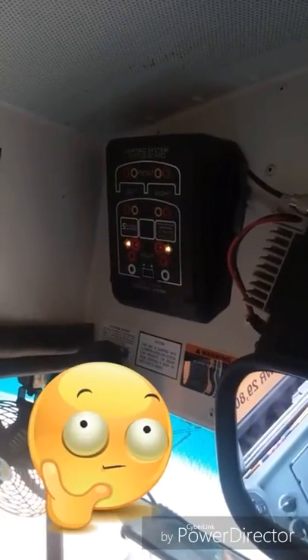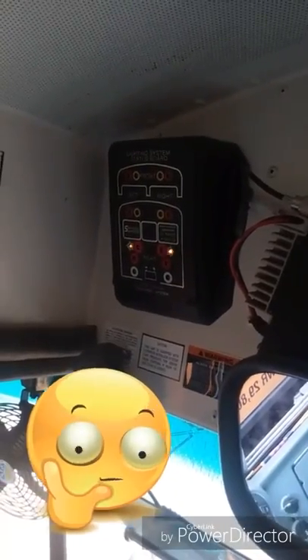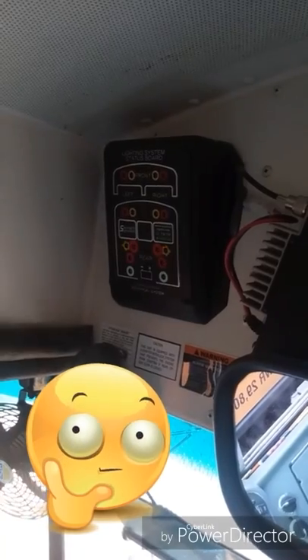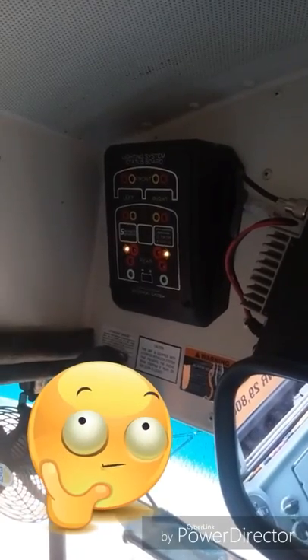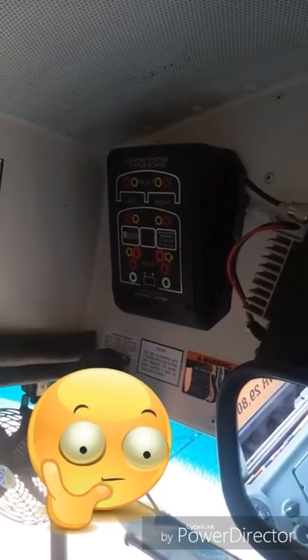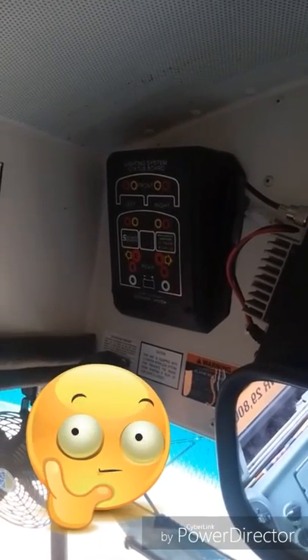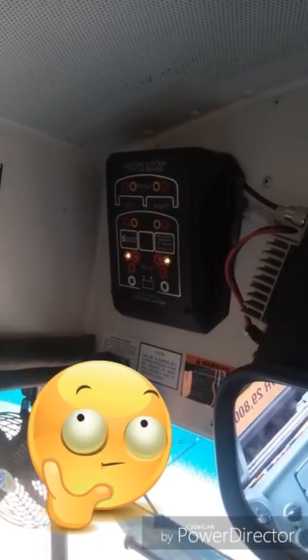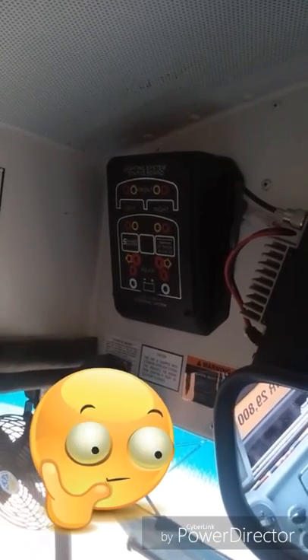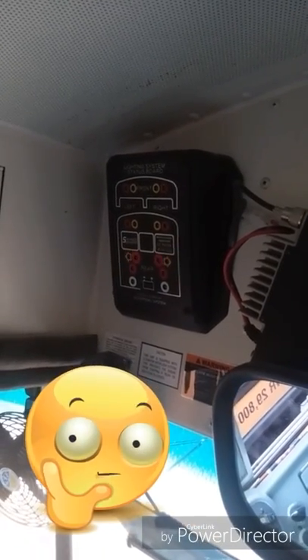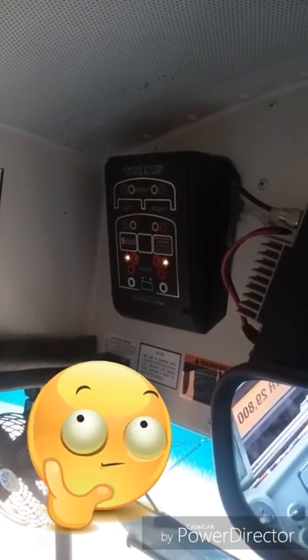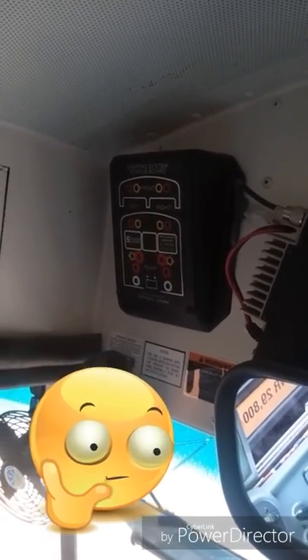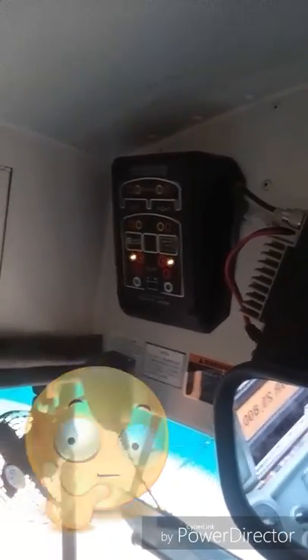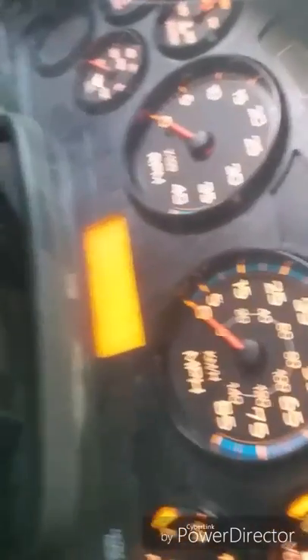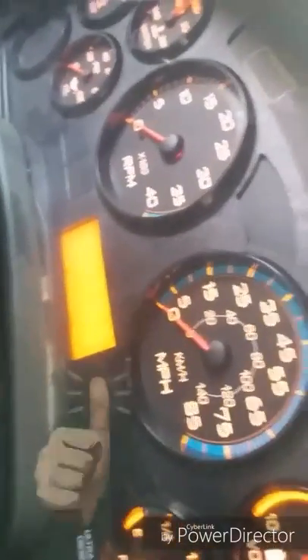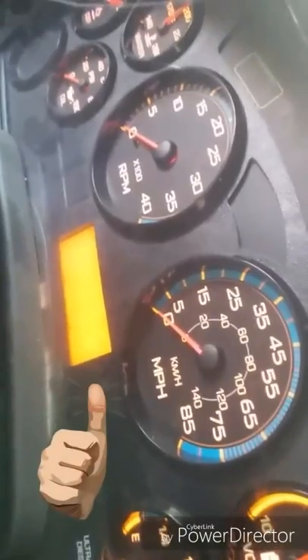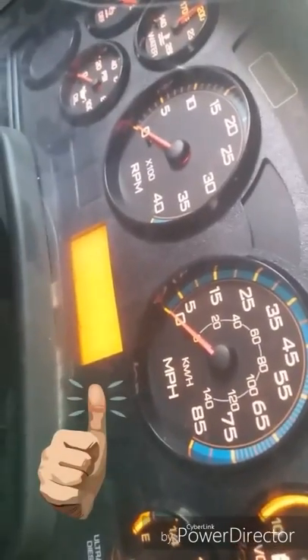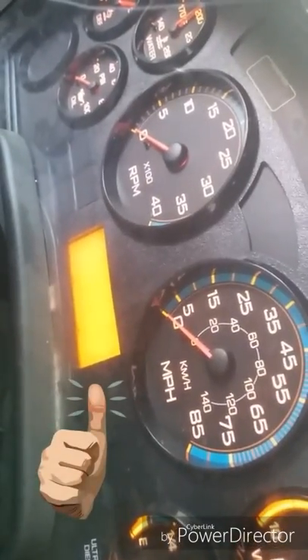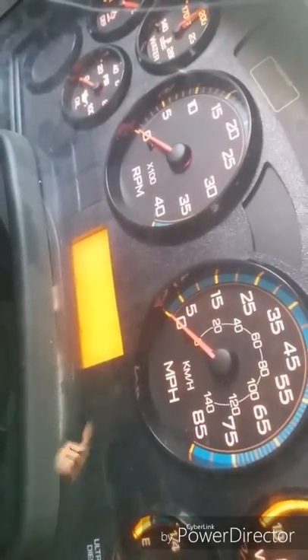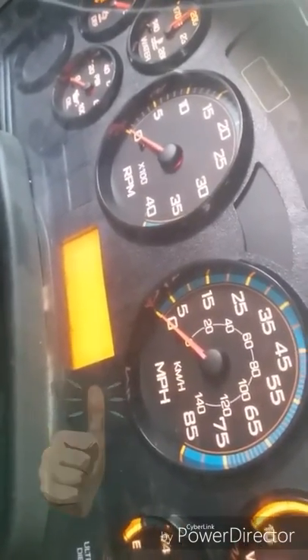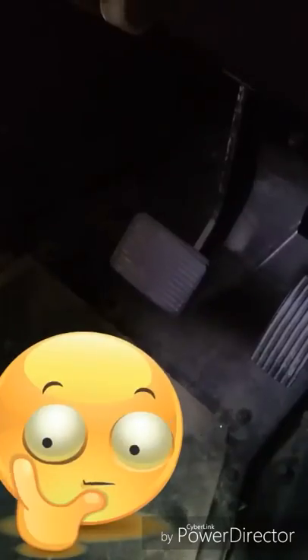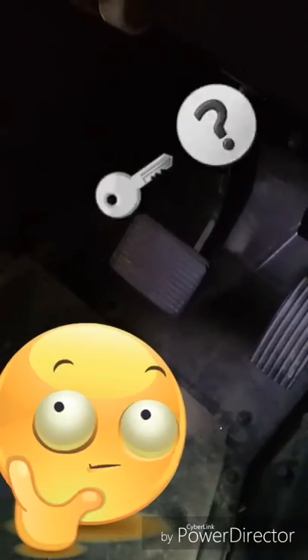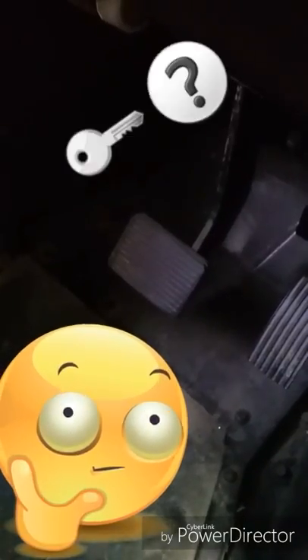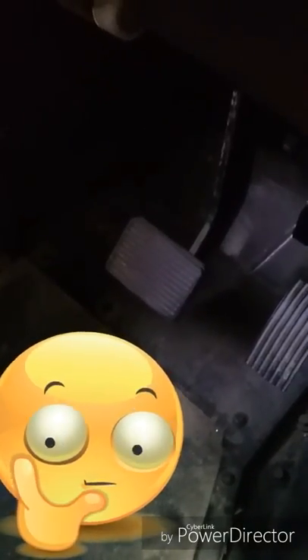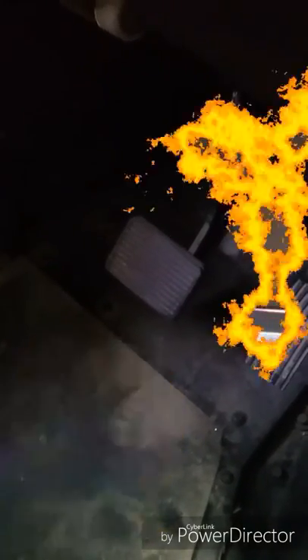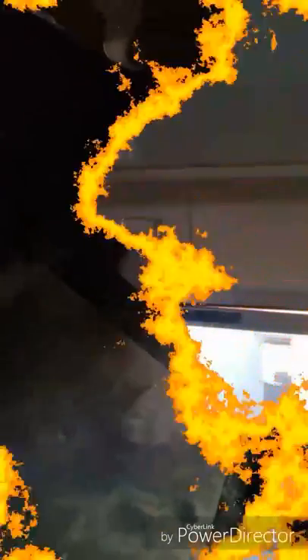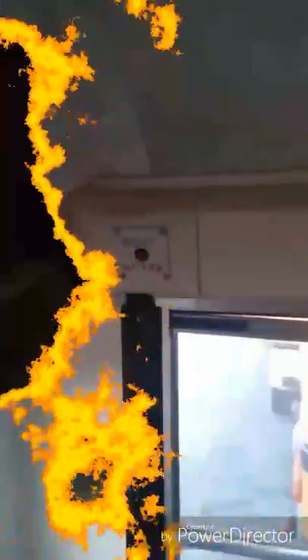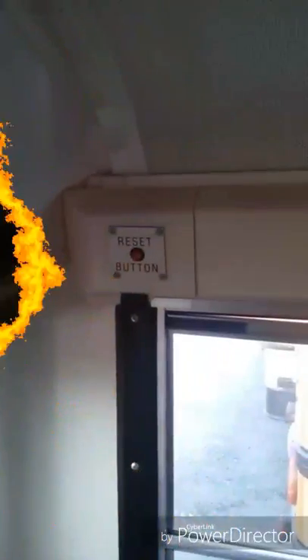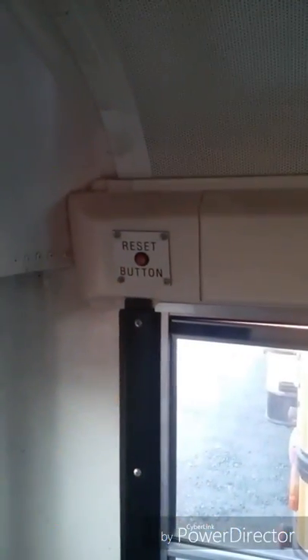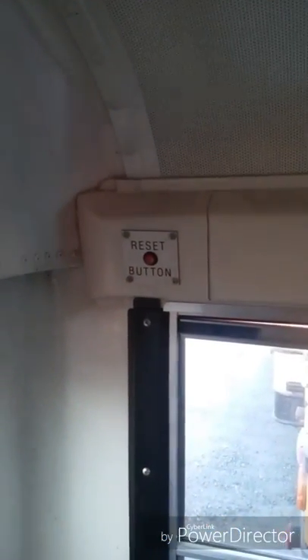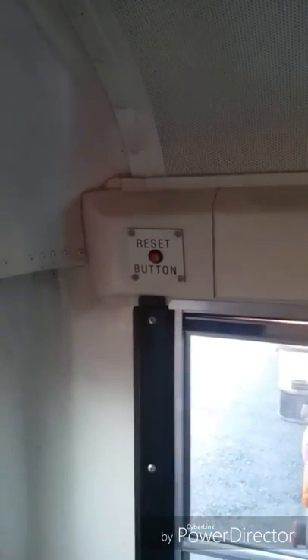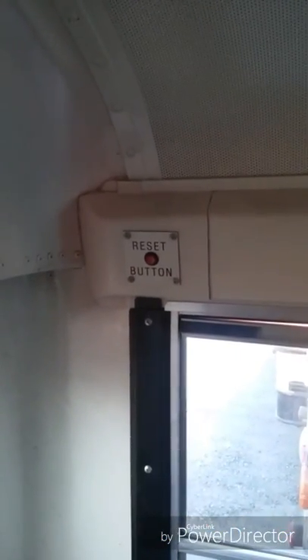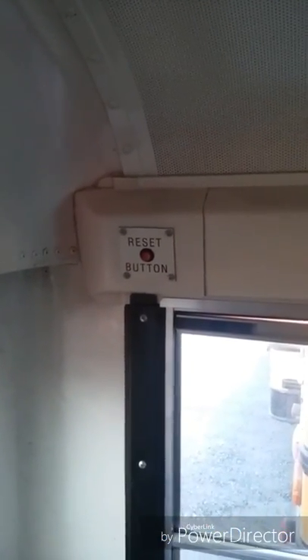Back to the indicator lights — pick up where you left off. Check your gauges. Brake test. Student alarm. Disarm it.